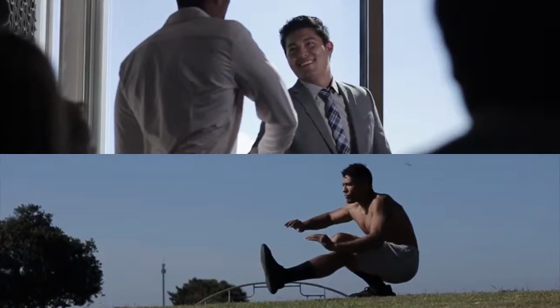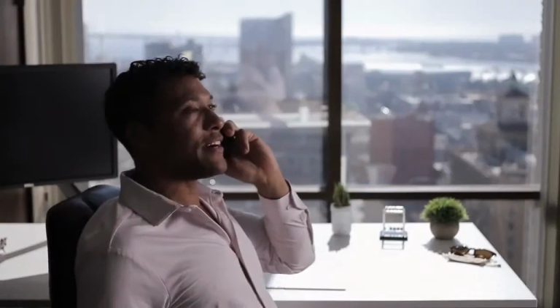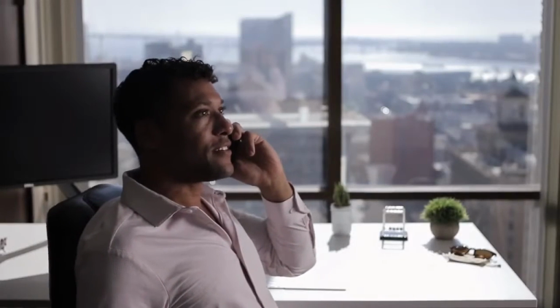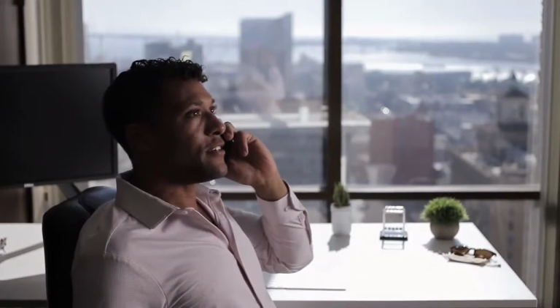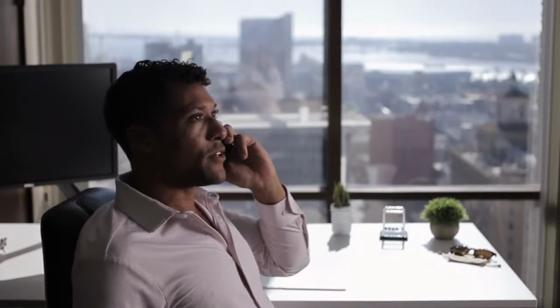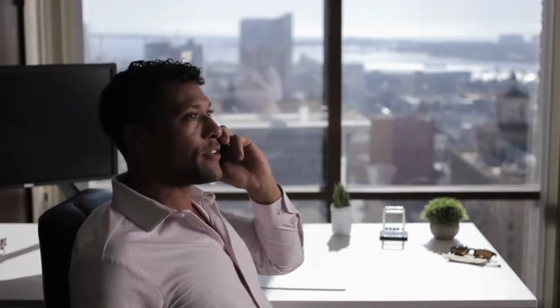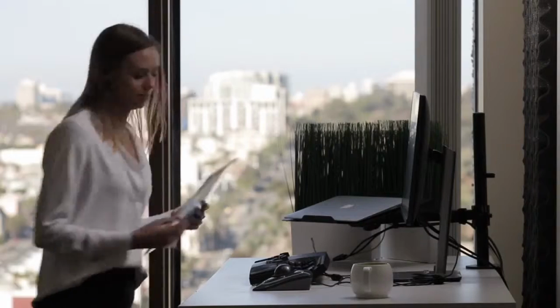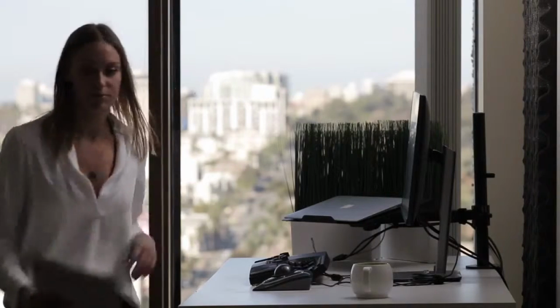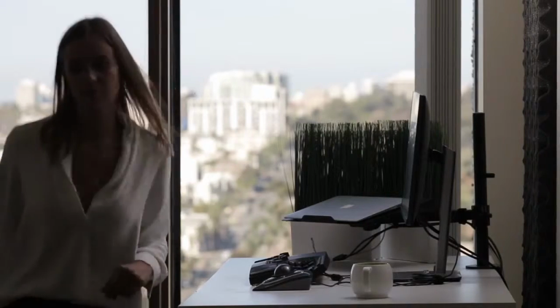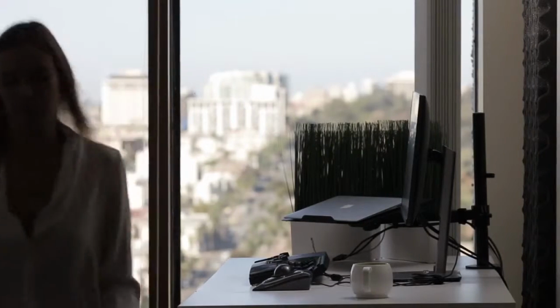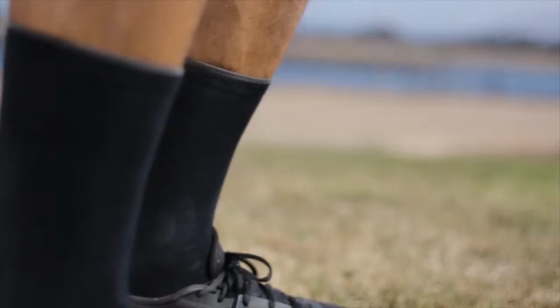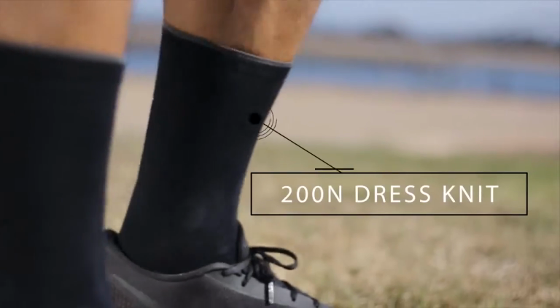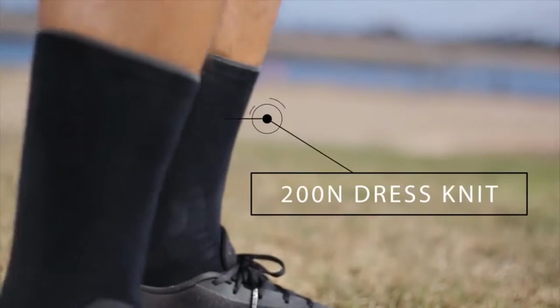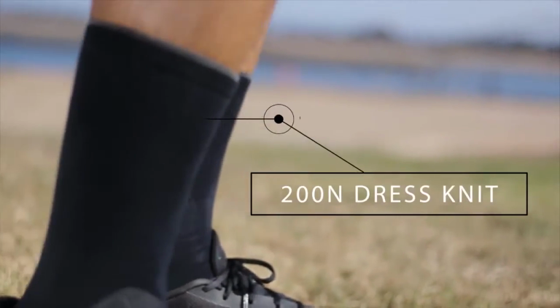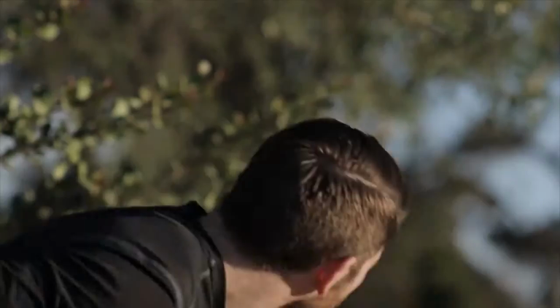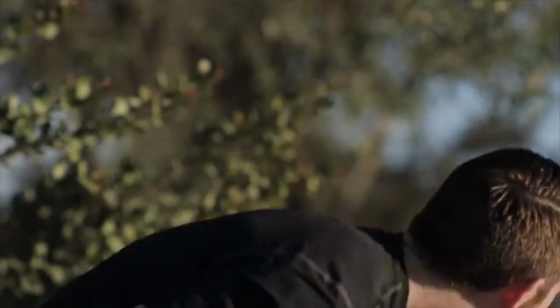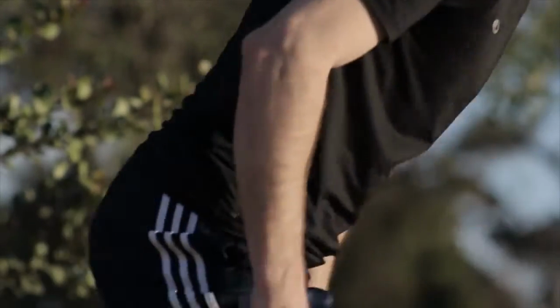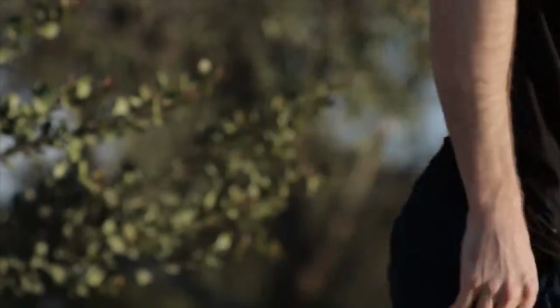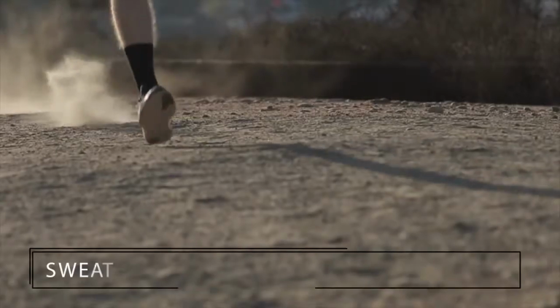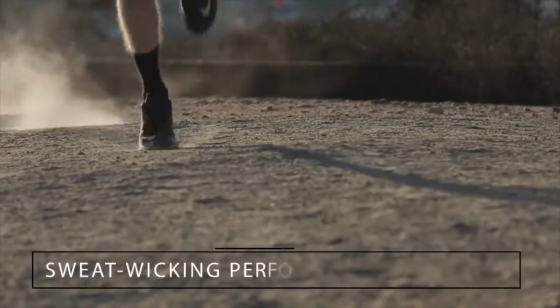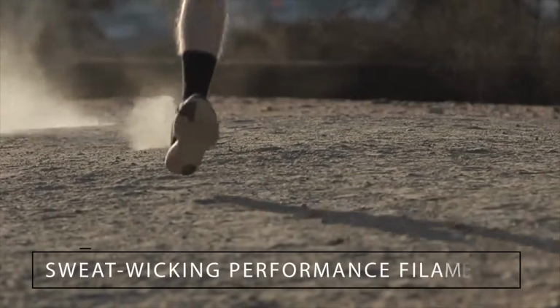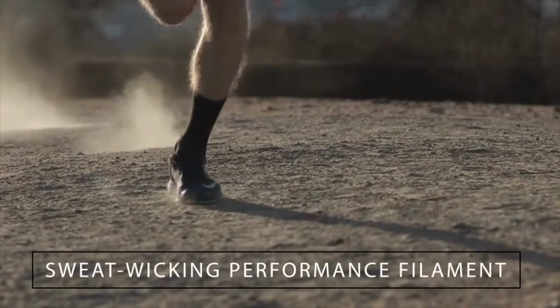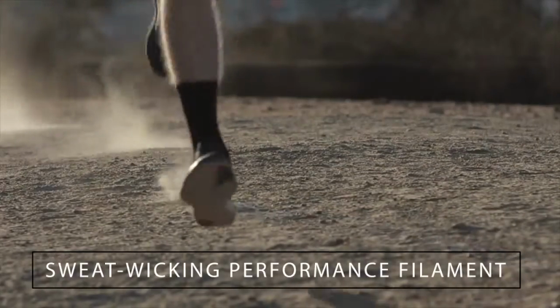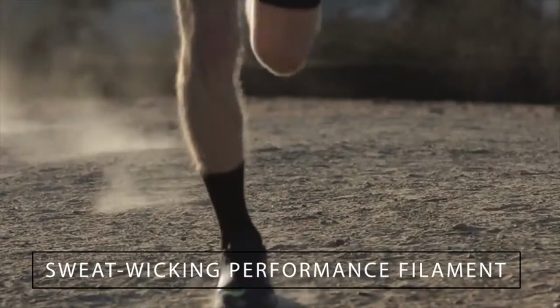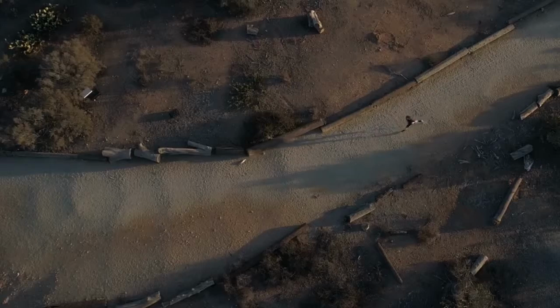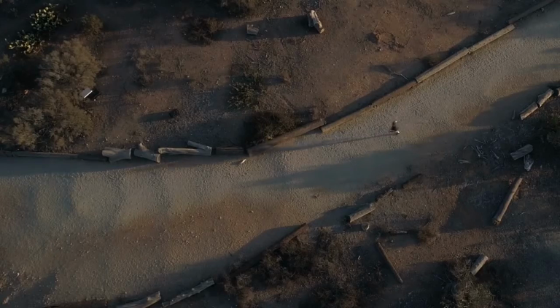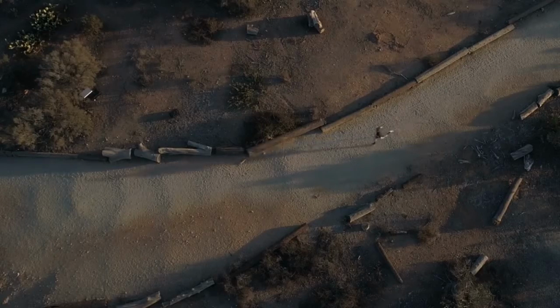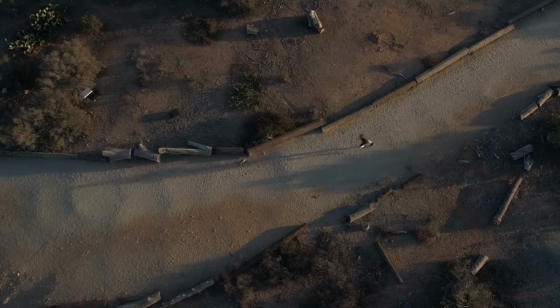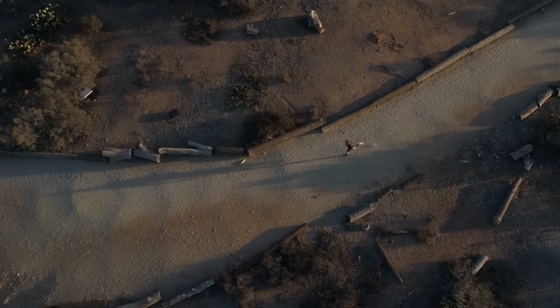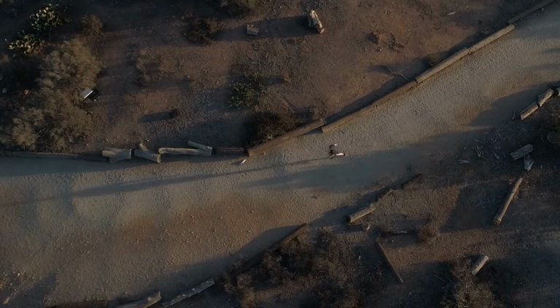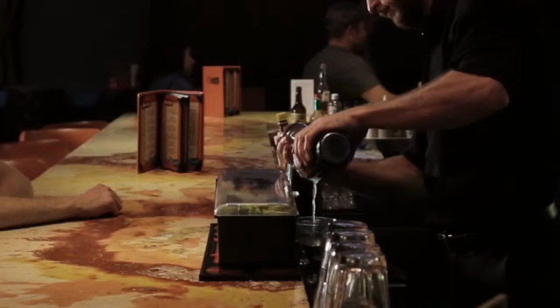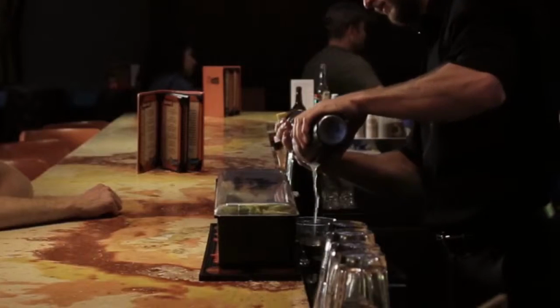Above, it's professional, incredibly comfortable, and never slips. Below, it's loaded with elite performance technologies to conquer your everyday.